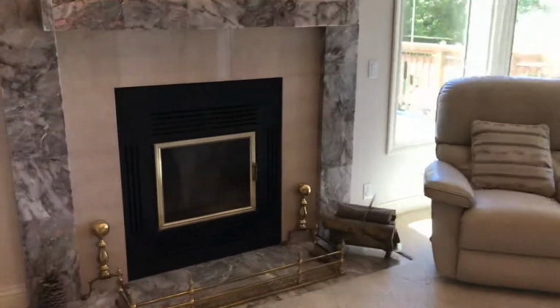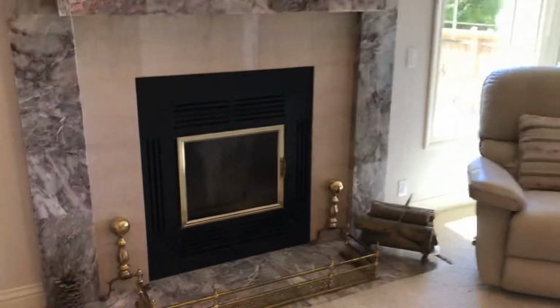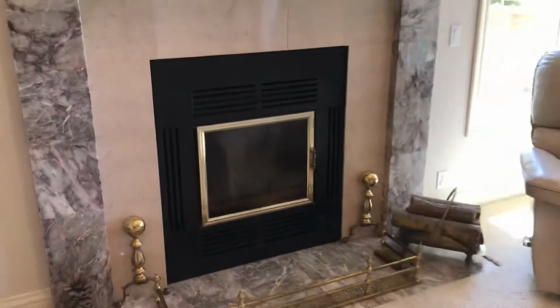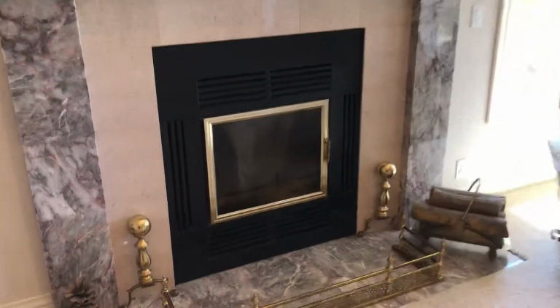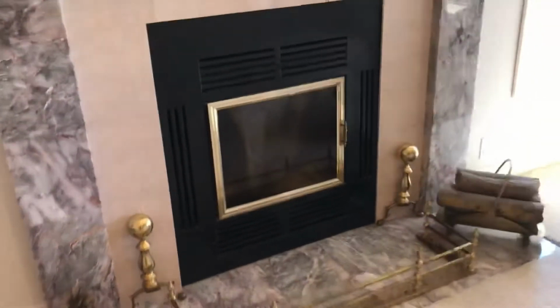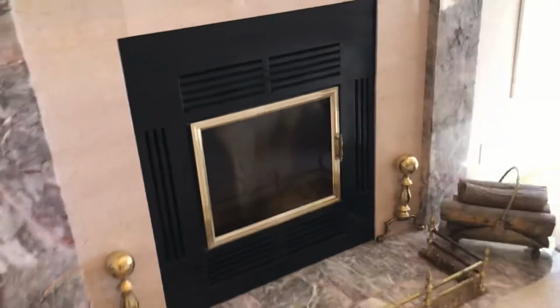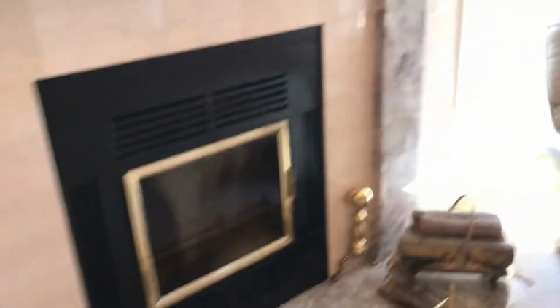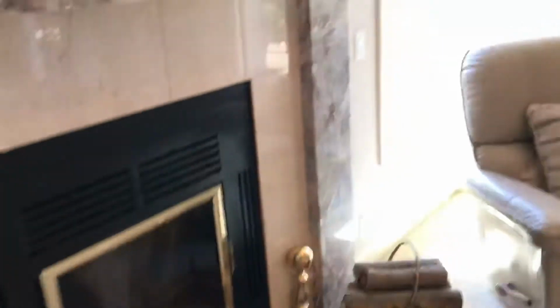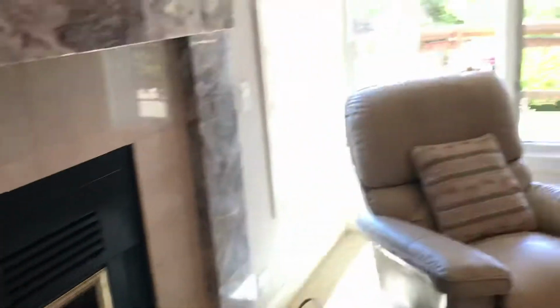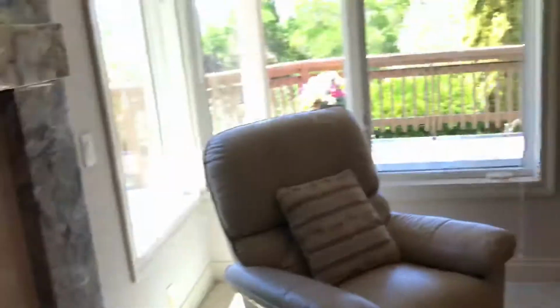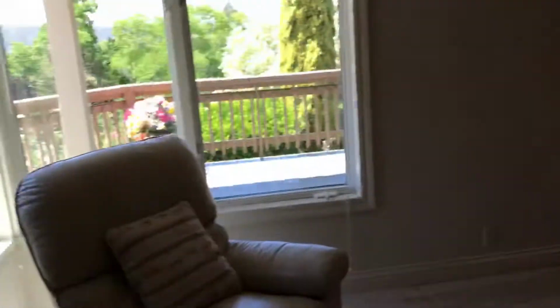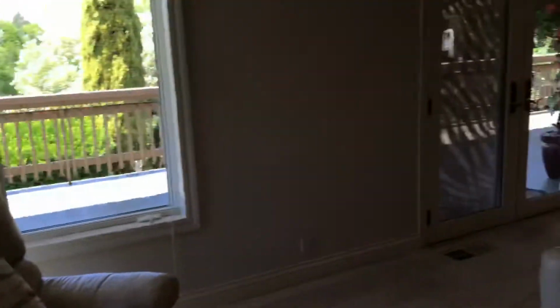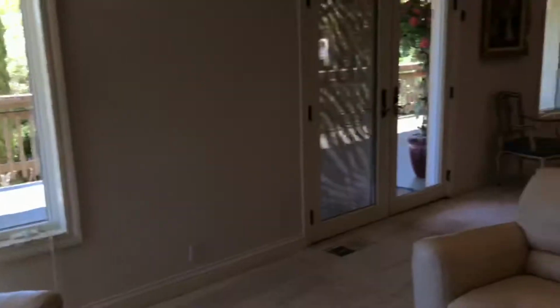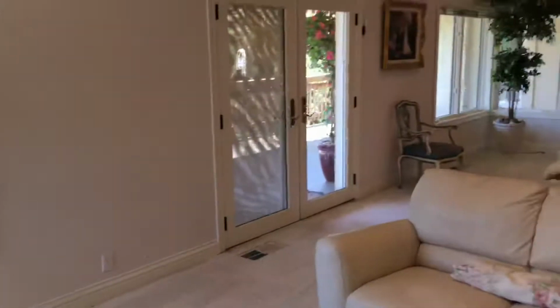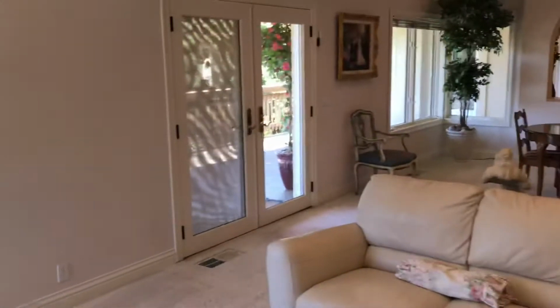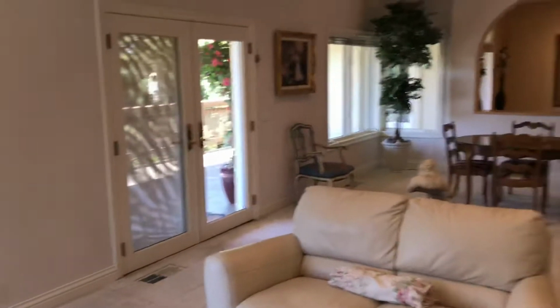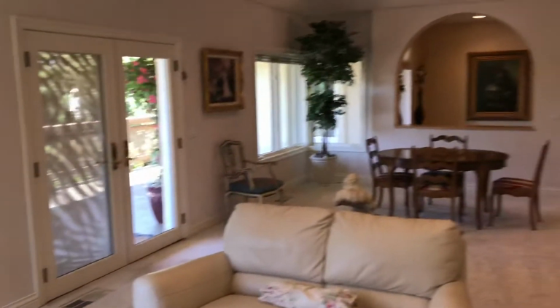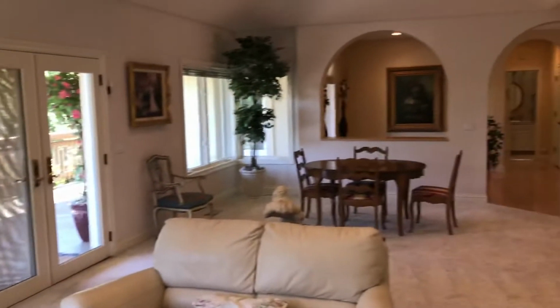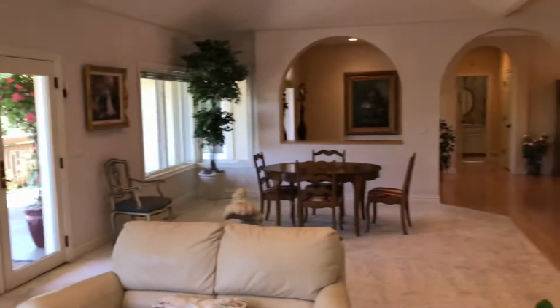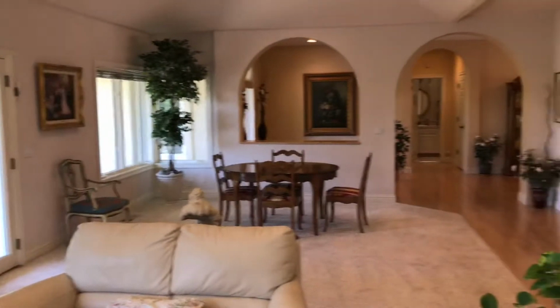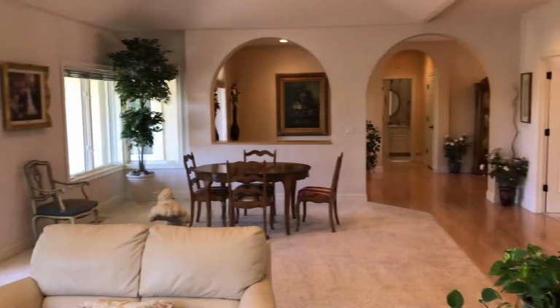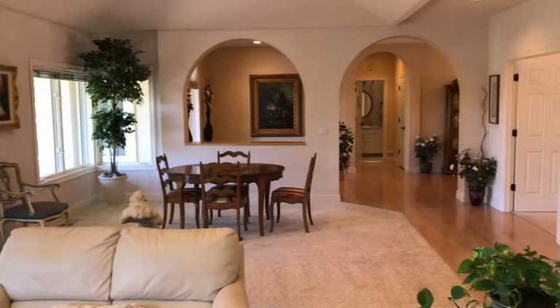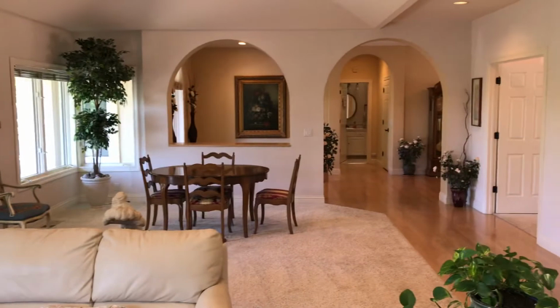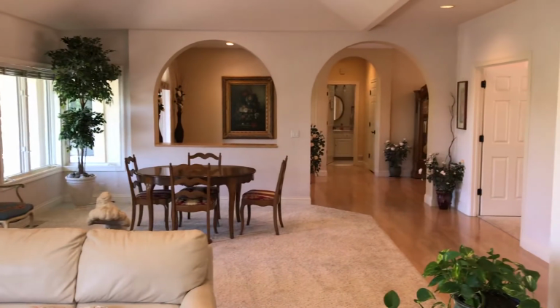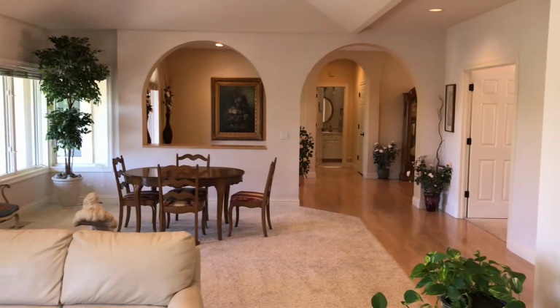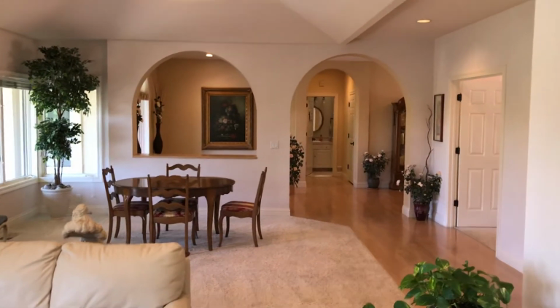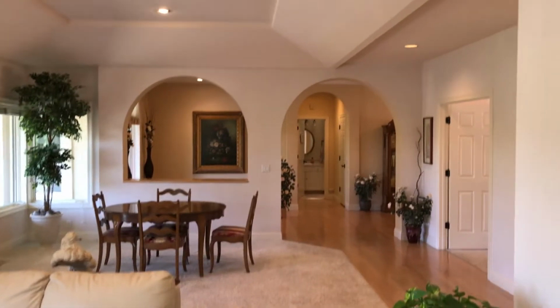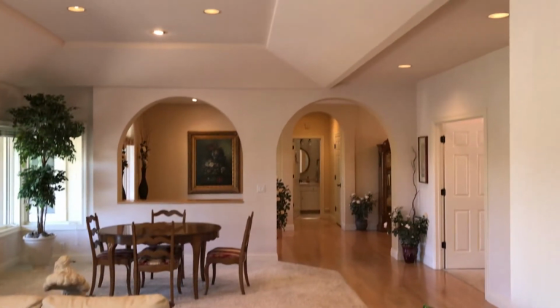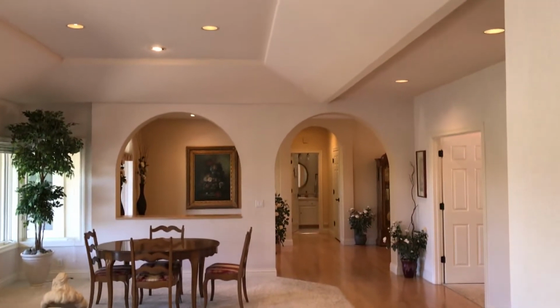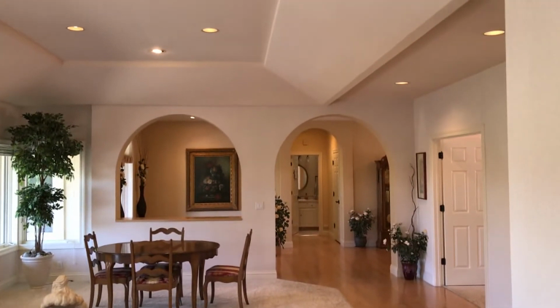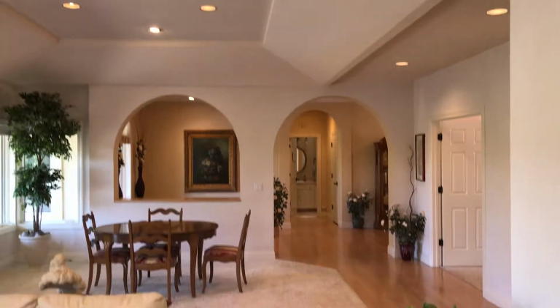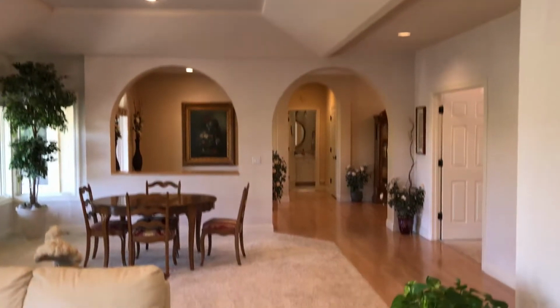There's a wood burning fireplace. As we turn around and look back towards the living room, you can see how expansive it is. I love the look.